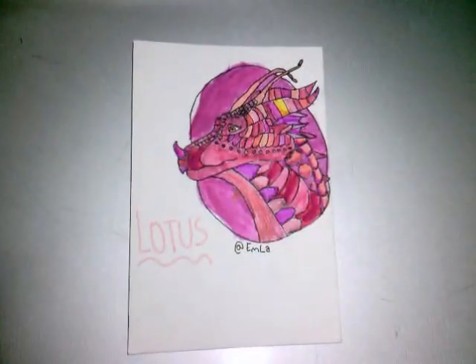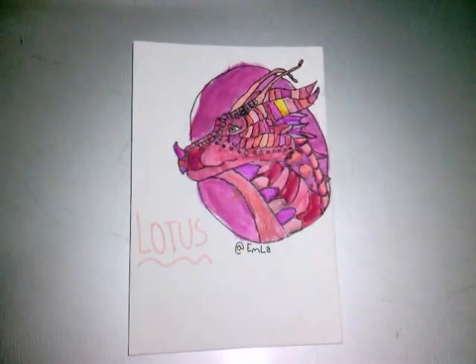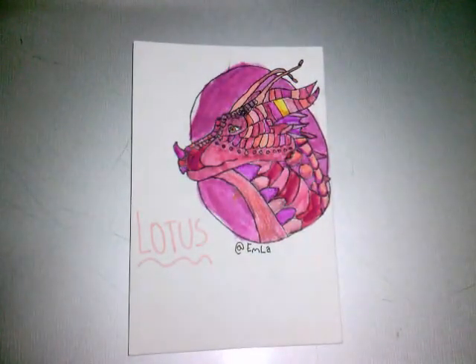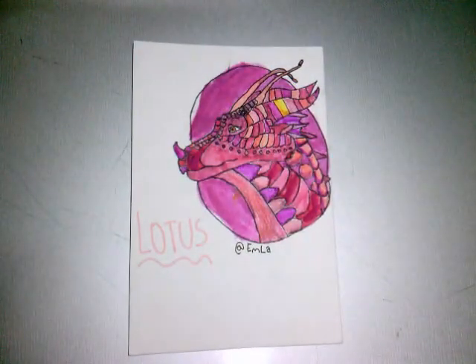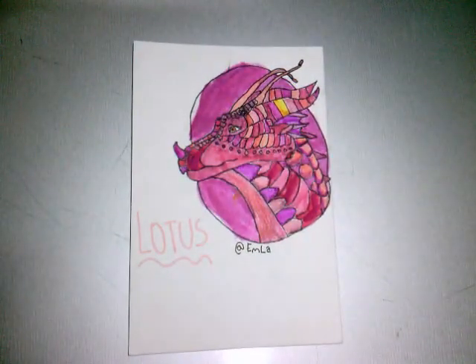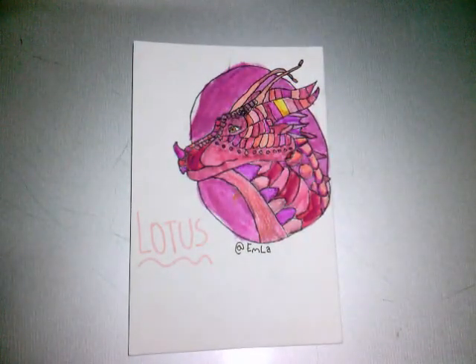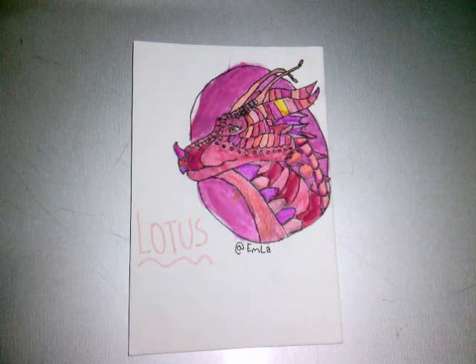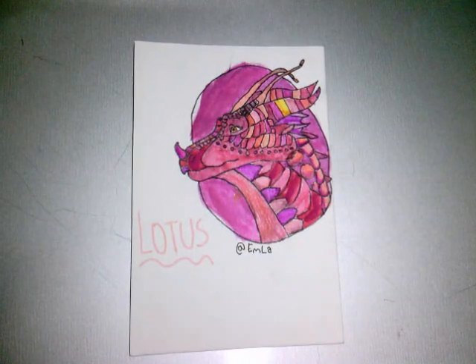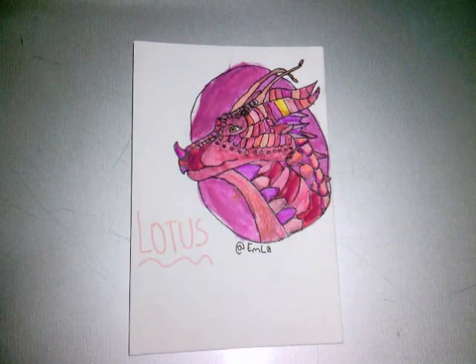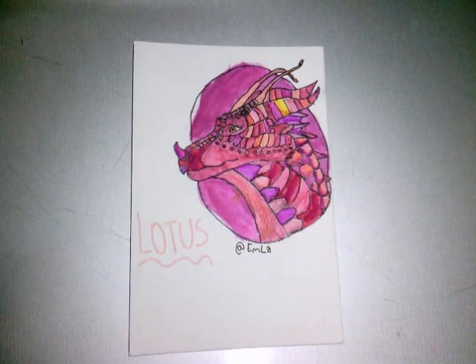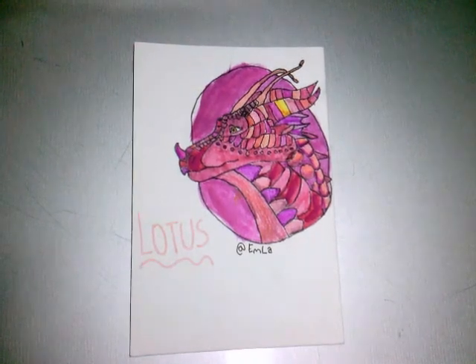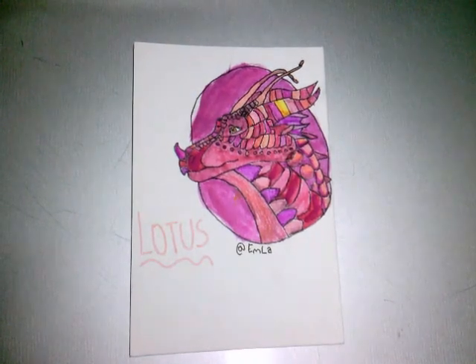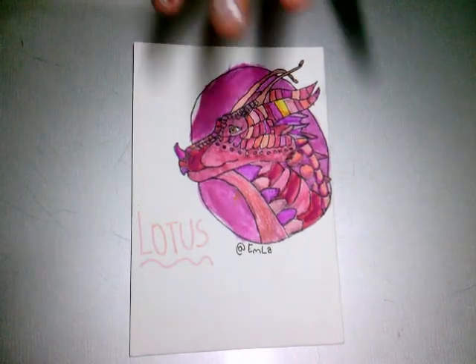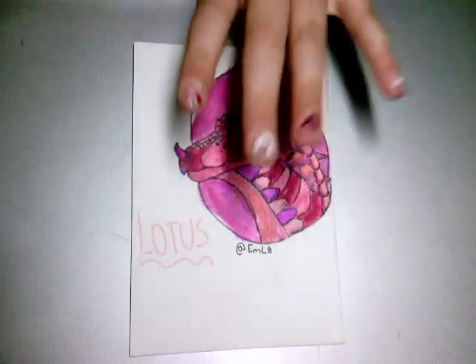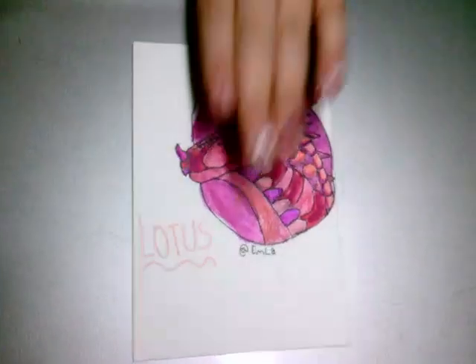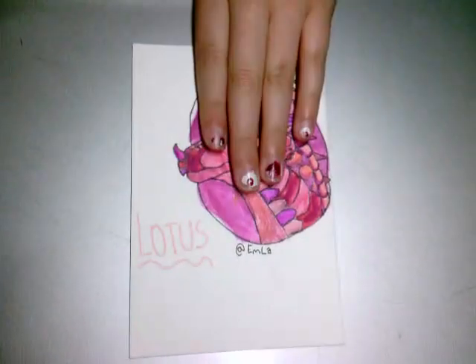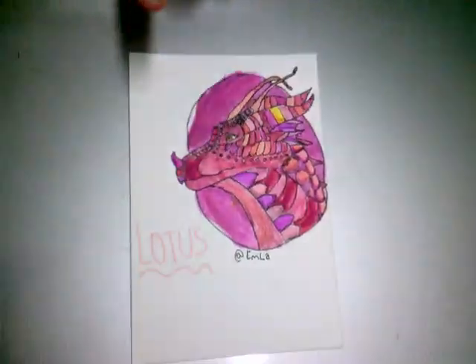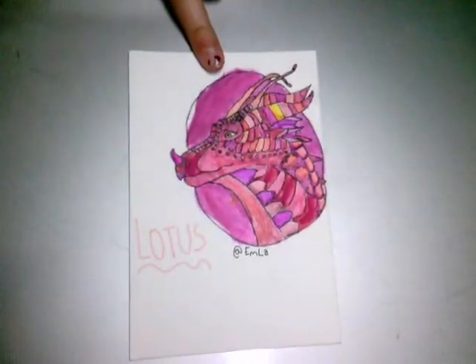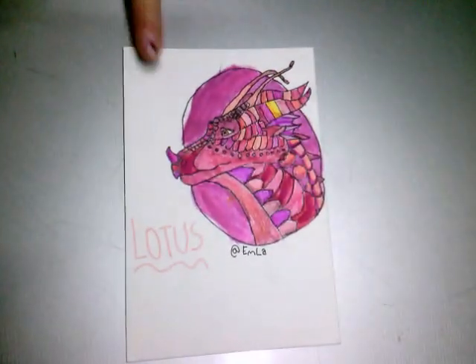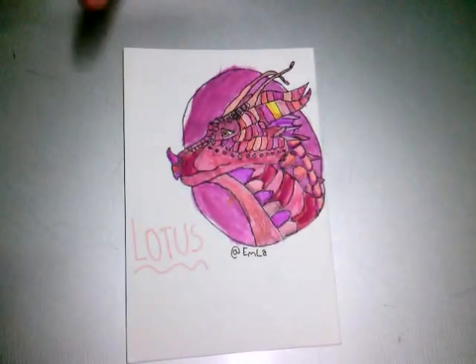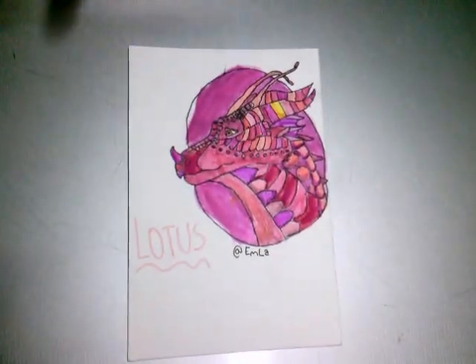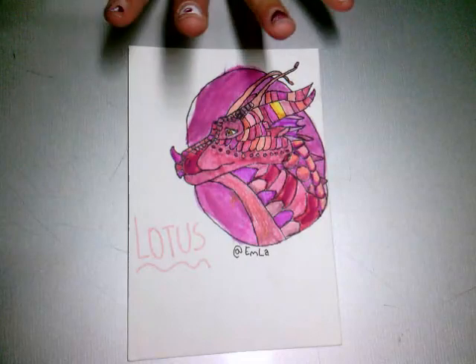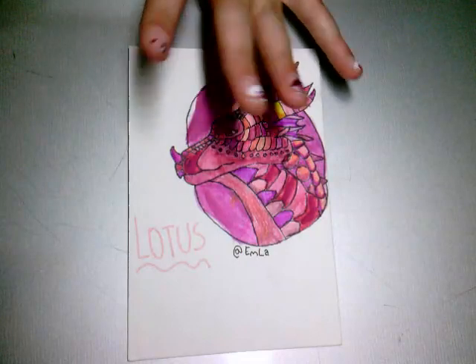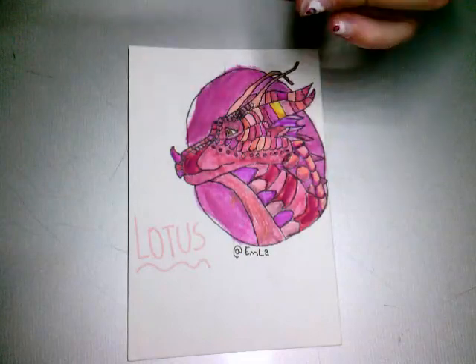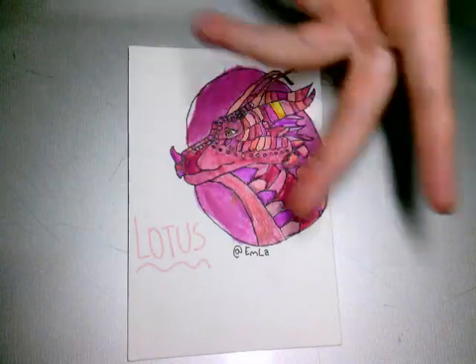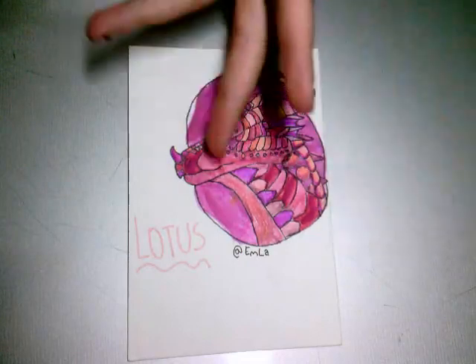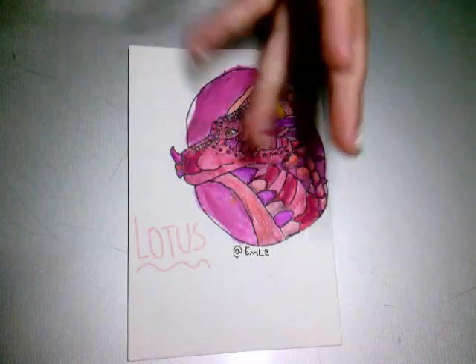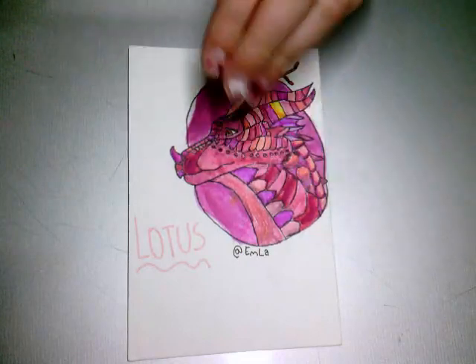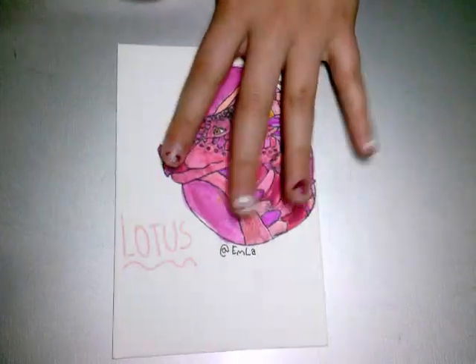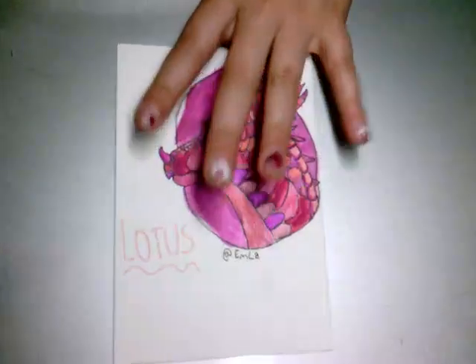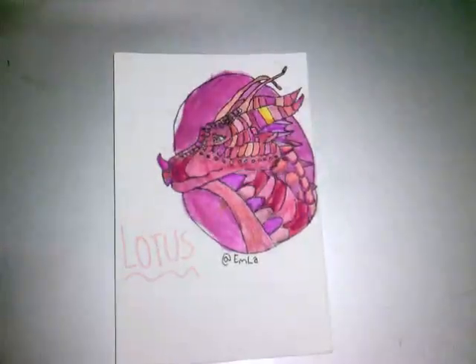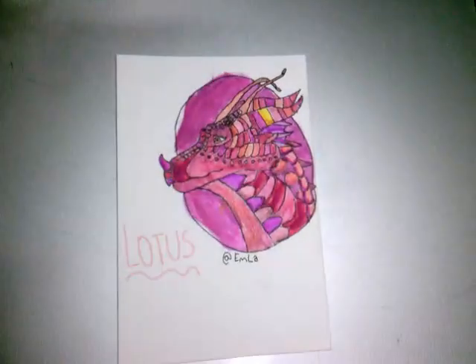Lotus is a Rainwing-Silkwing mix, and I honestly just love her color scheme. I just love her head — it's so pretty.